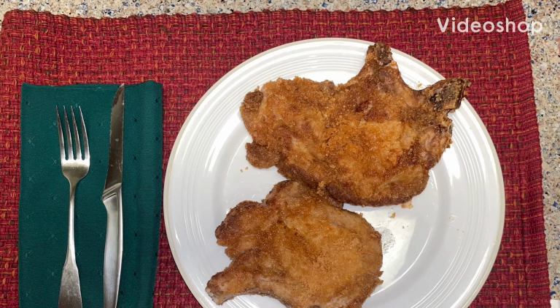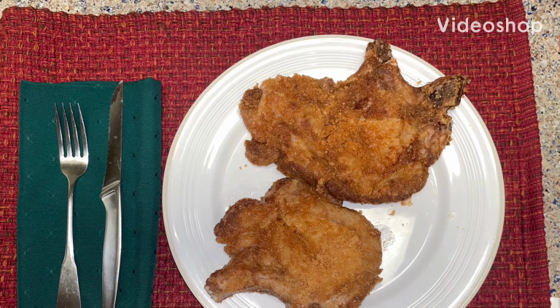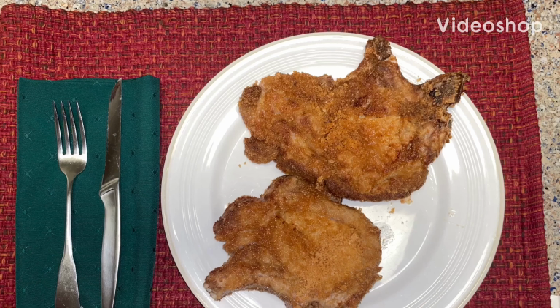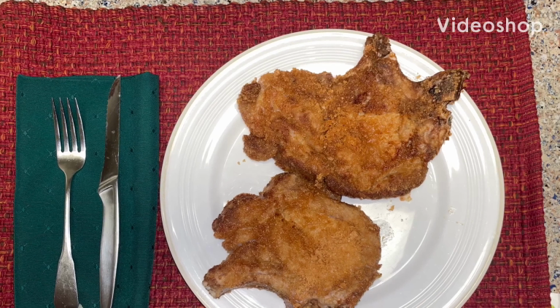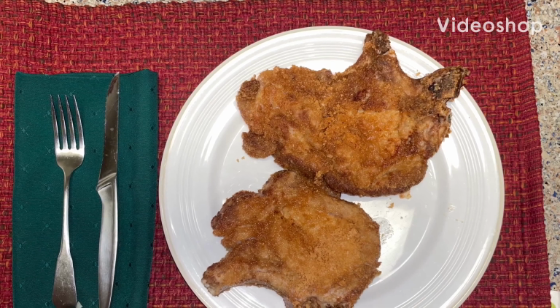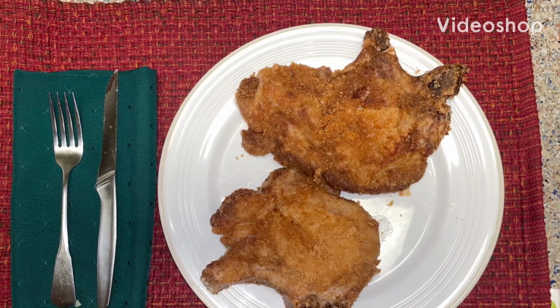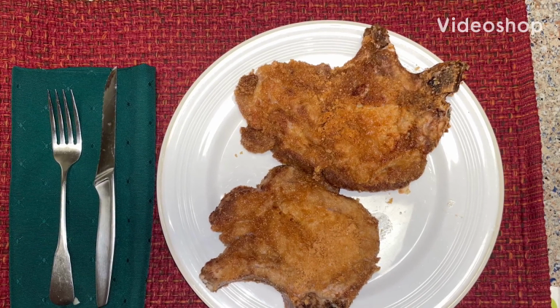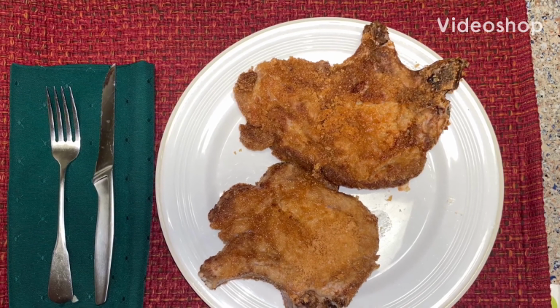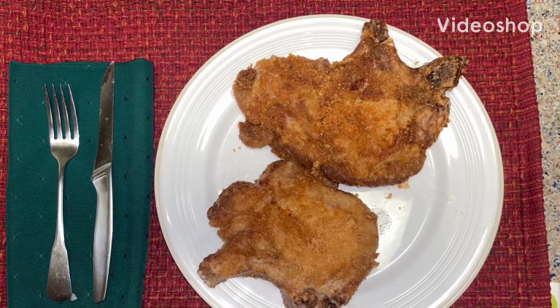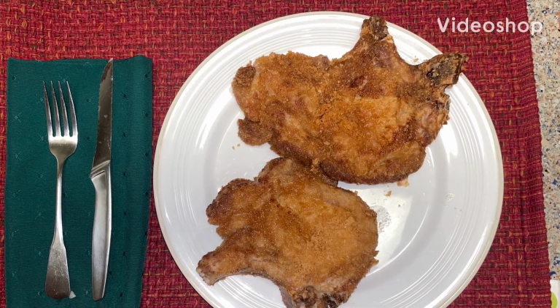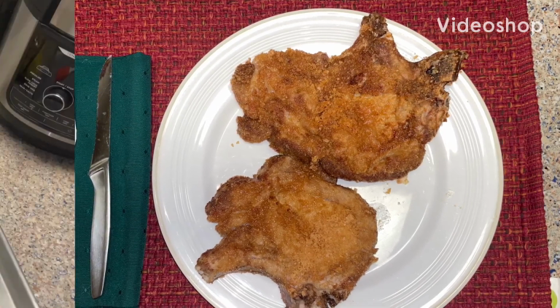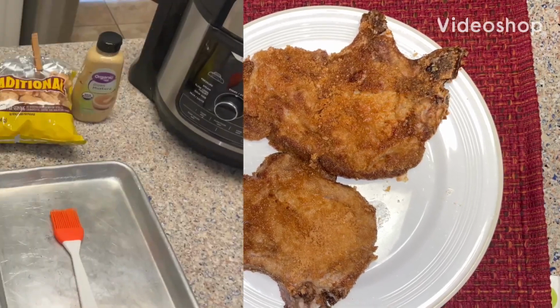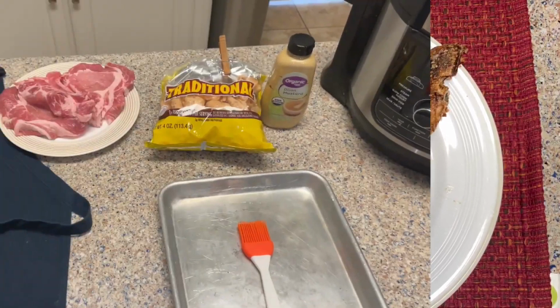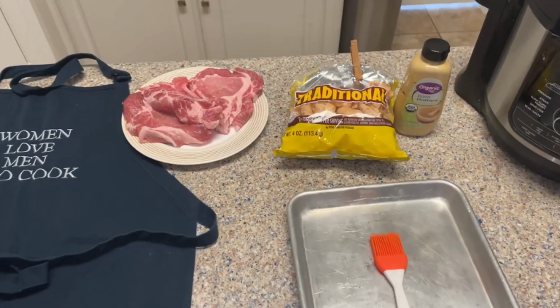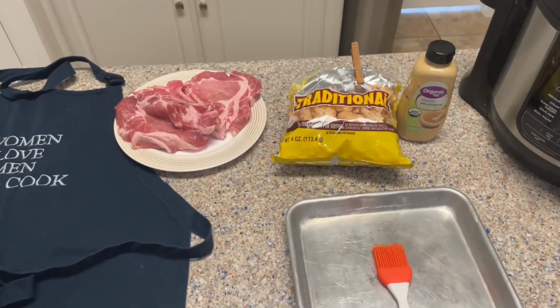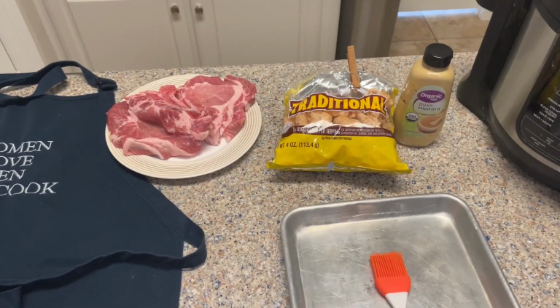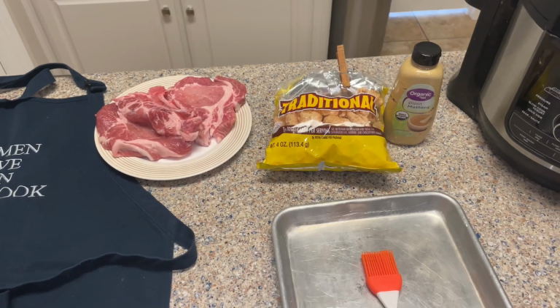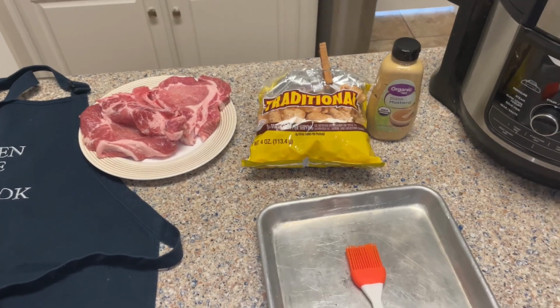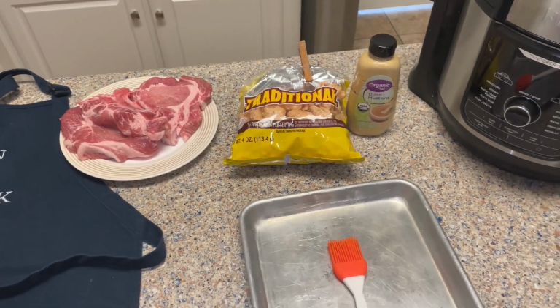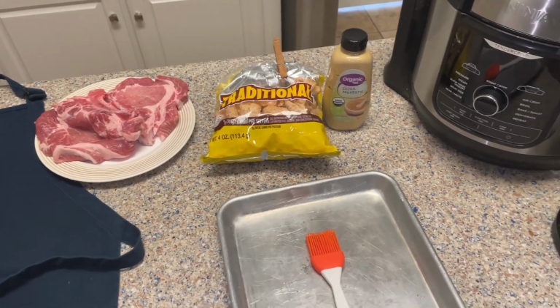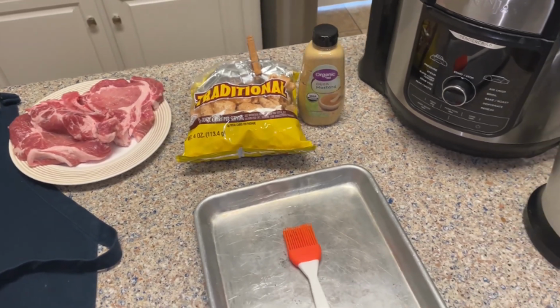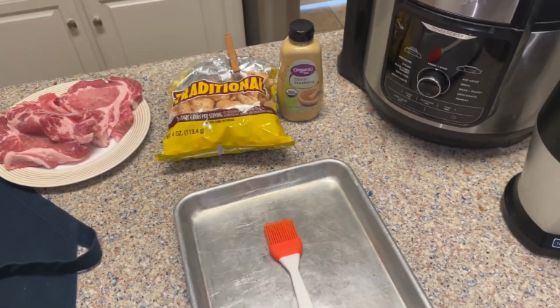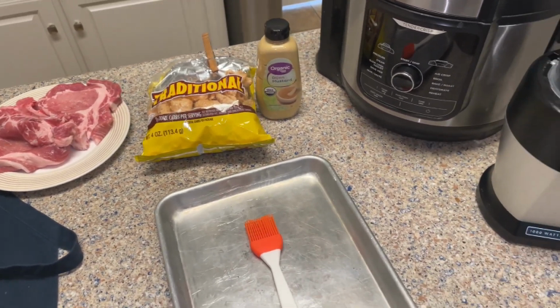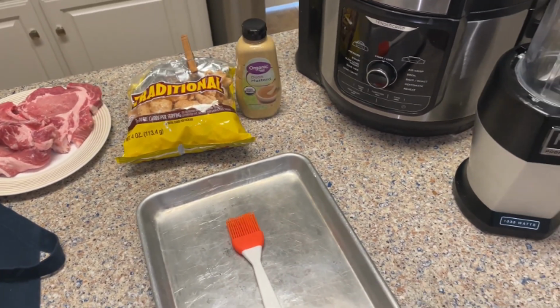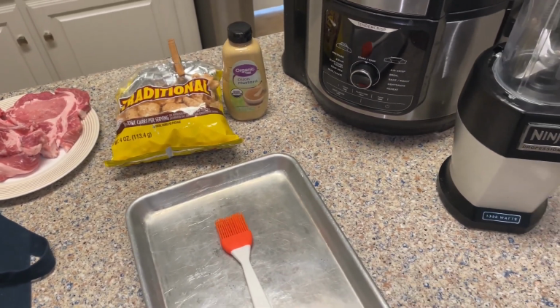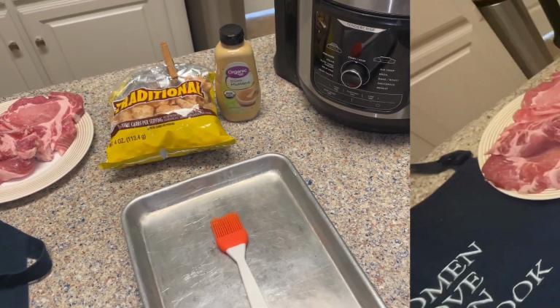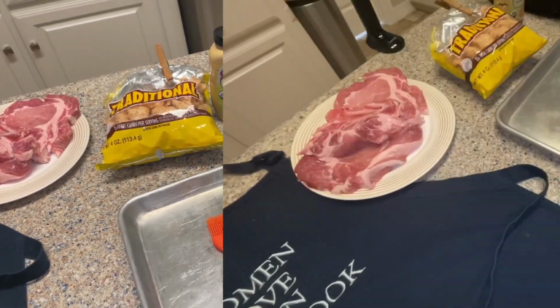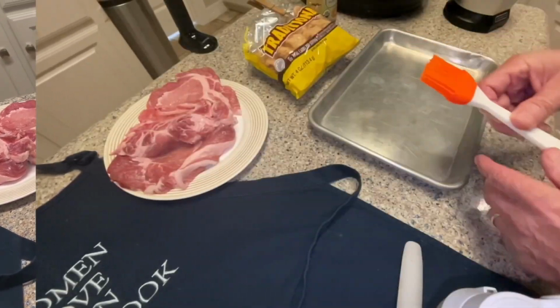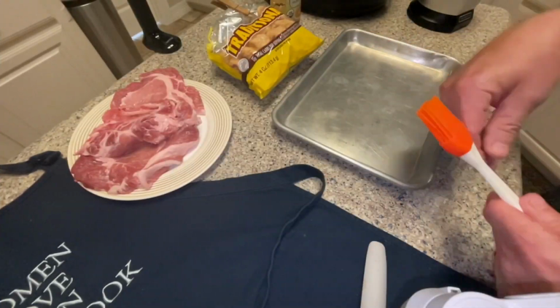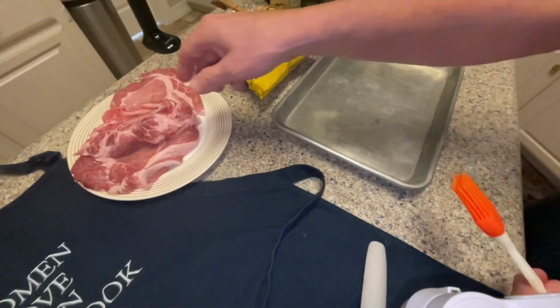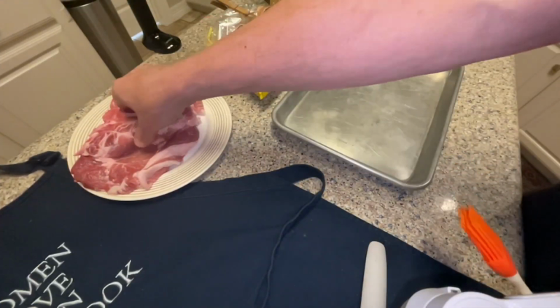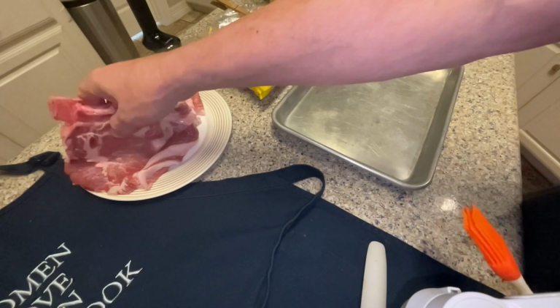Here's a zero carb breaded pork chop recipe. First you want to take your pork chops. I like to use a one inch sided pan — that'll become apparent when we start using the coating.